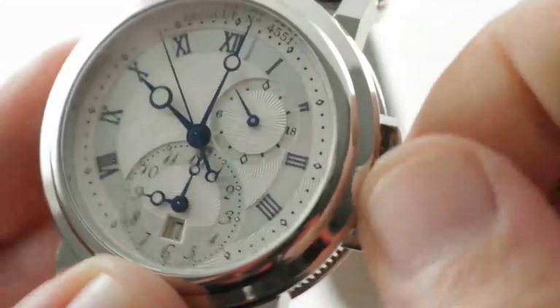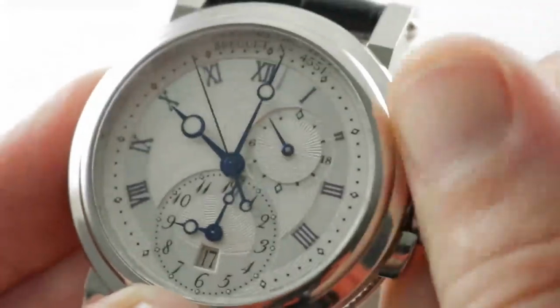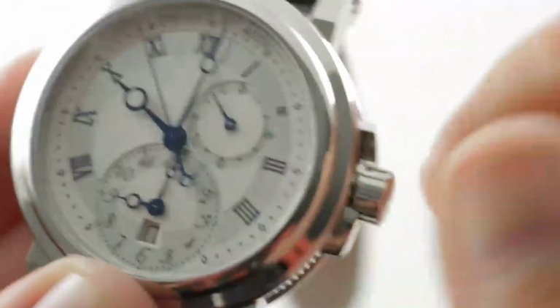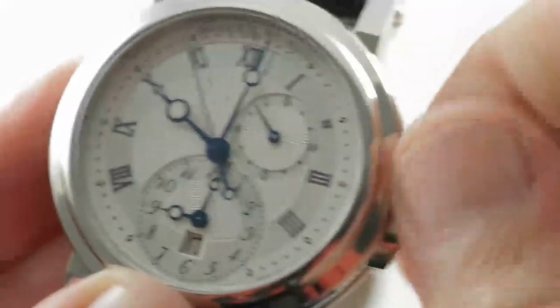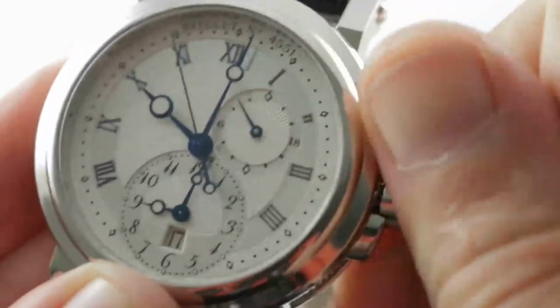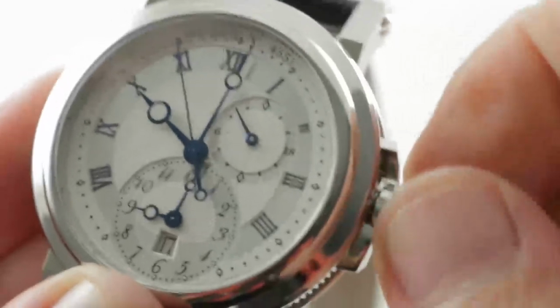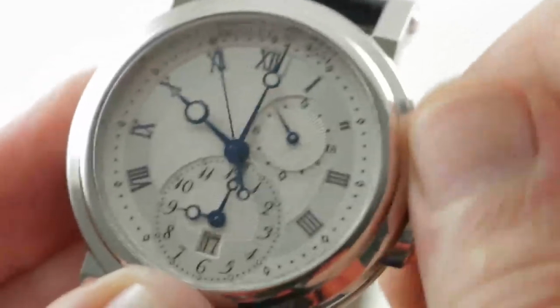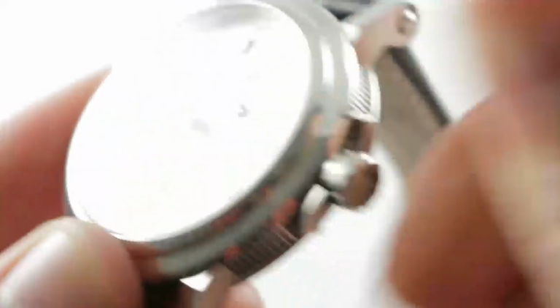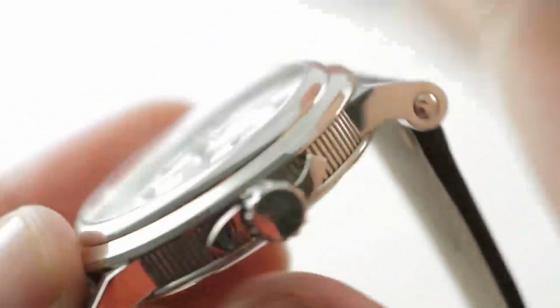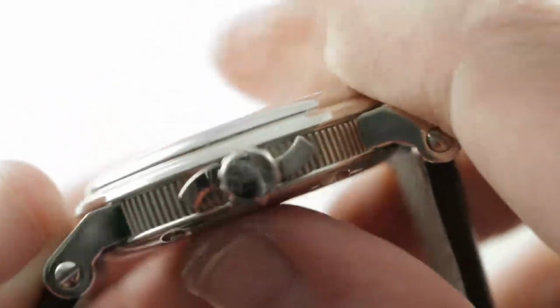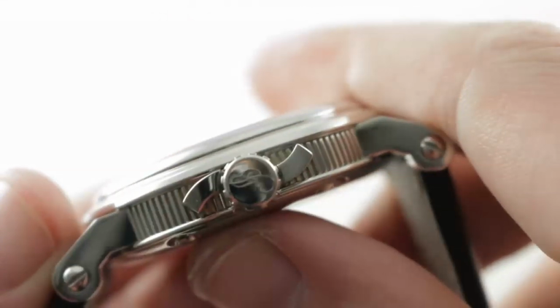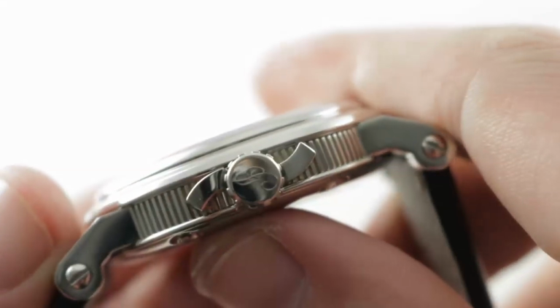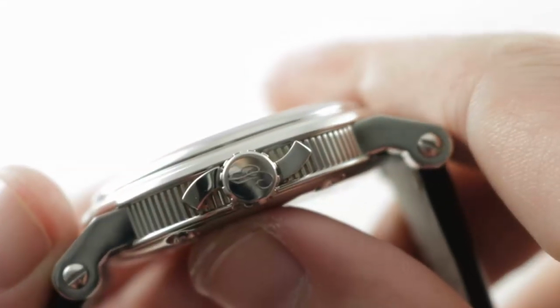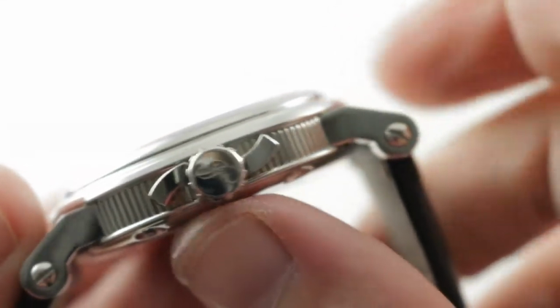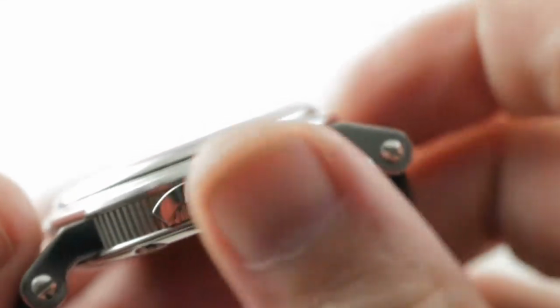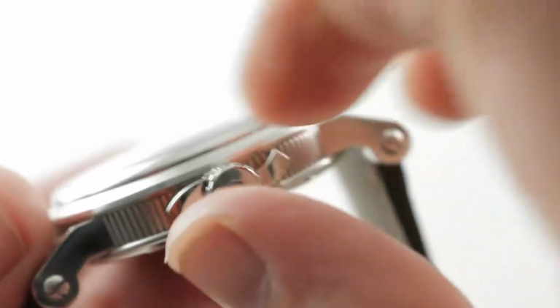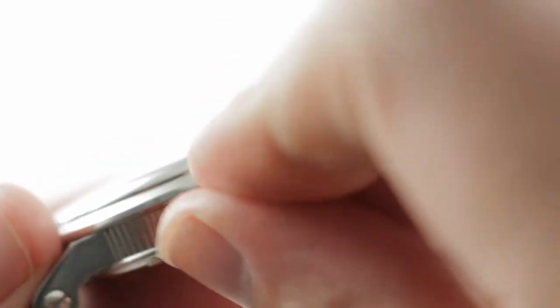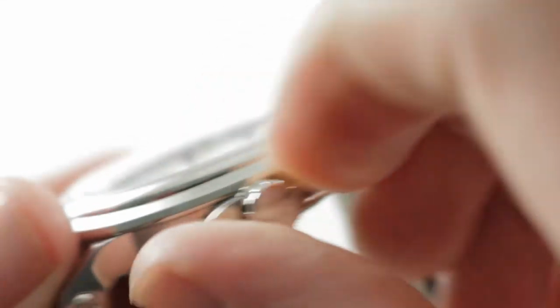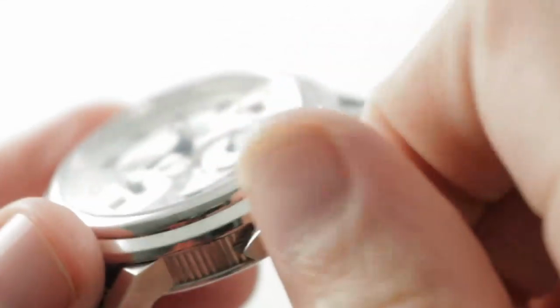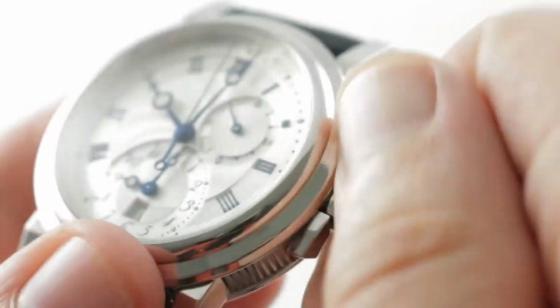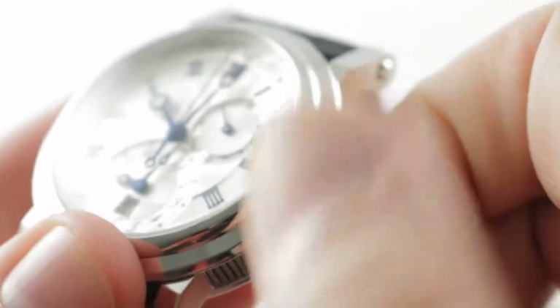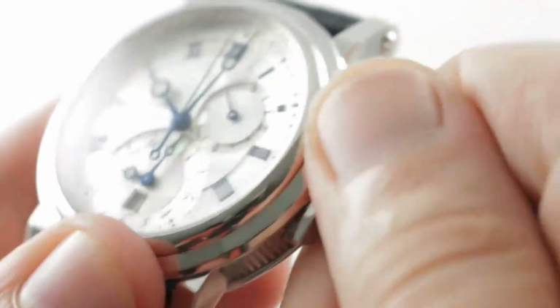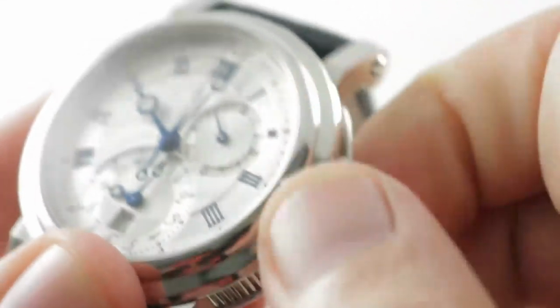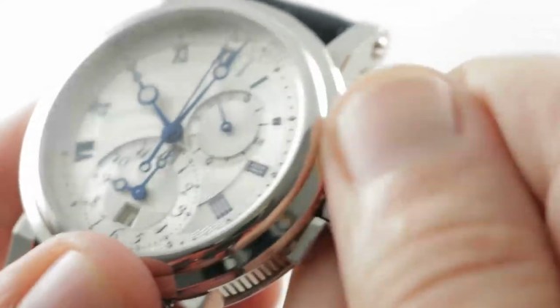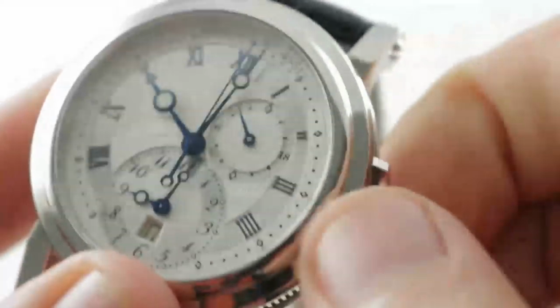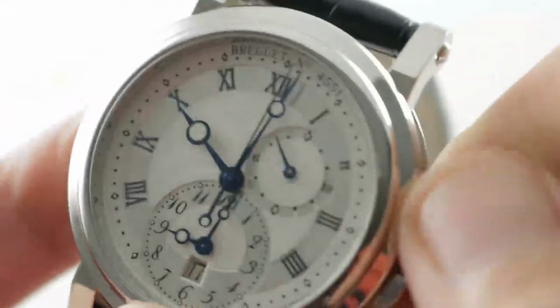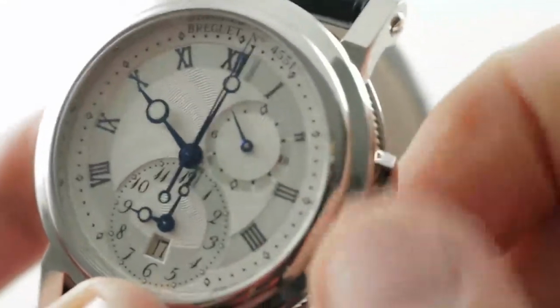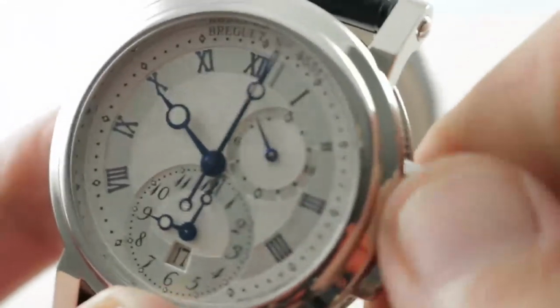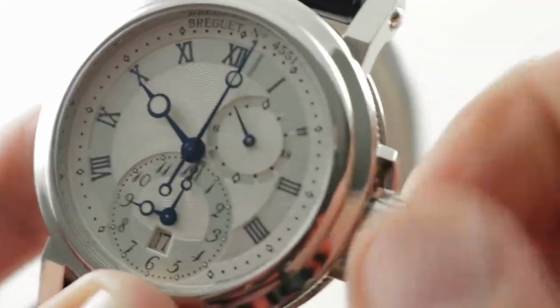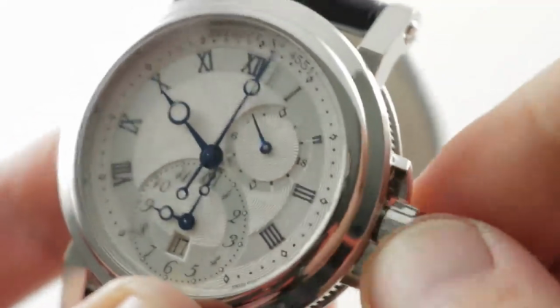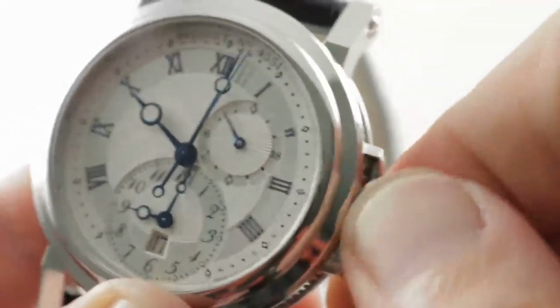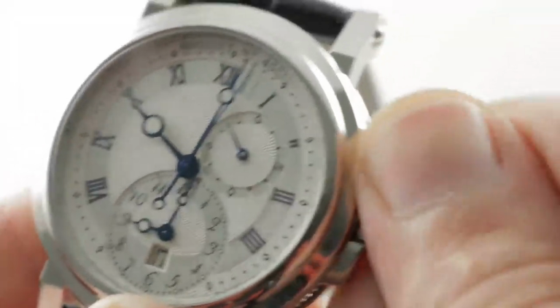The screw-down crown is flanked by shoulder guards in — what else? — a wave motif. The screw-down crown is nicely protected, endowing the watch with 100-meter water resistance.